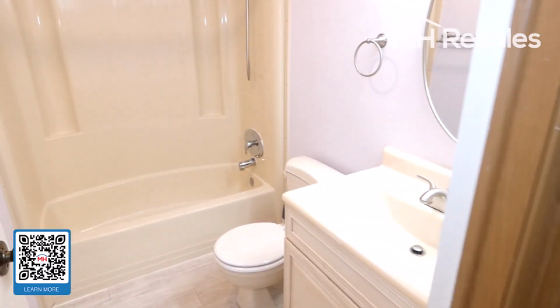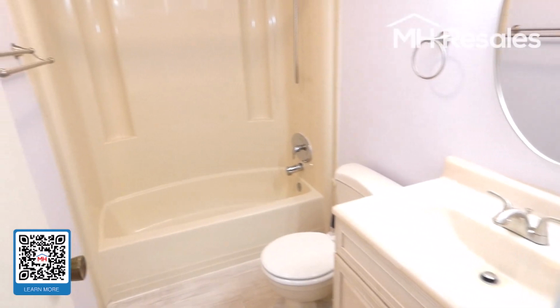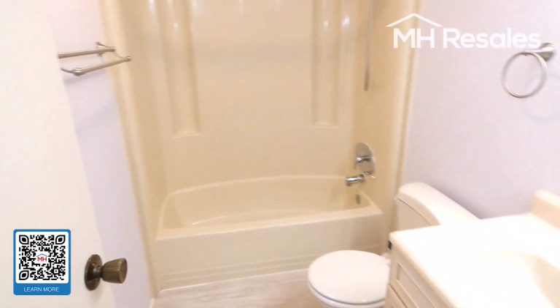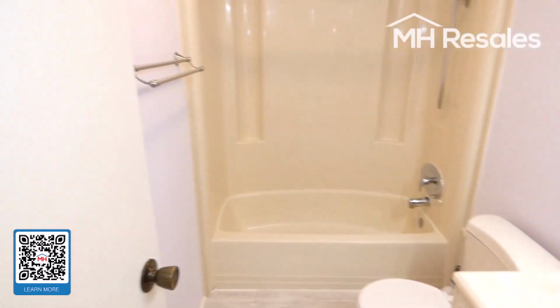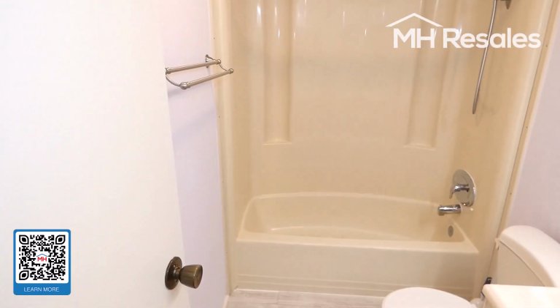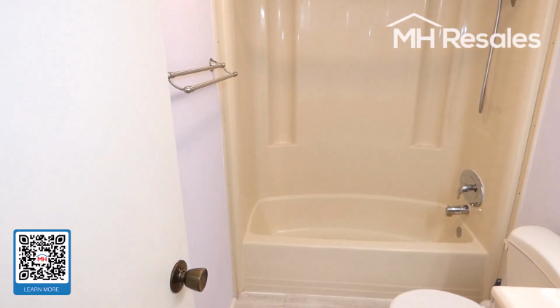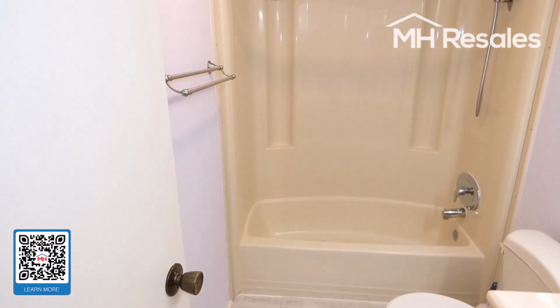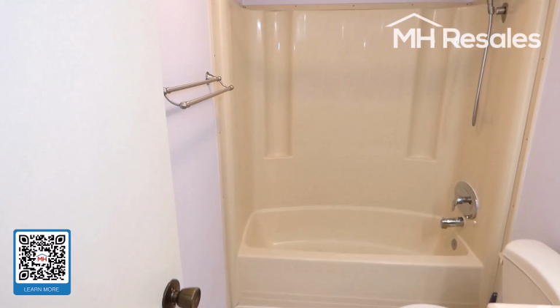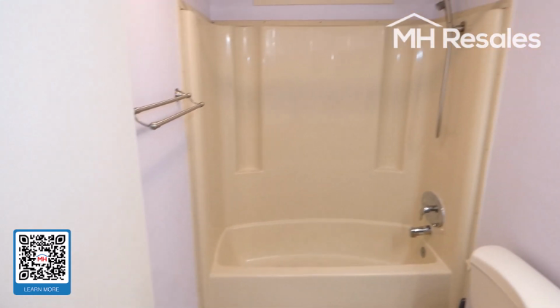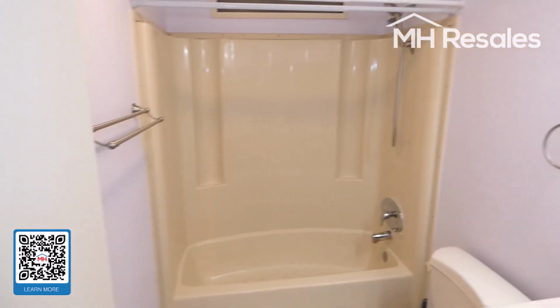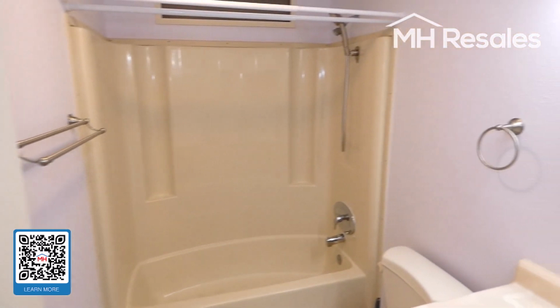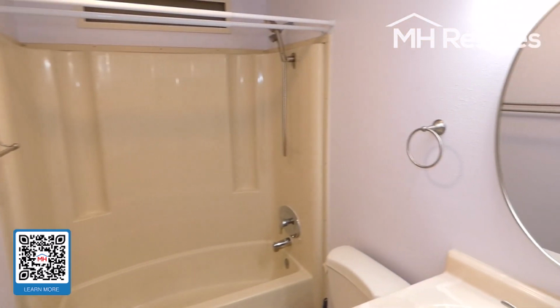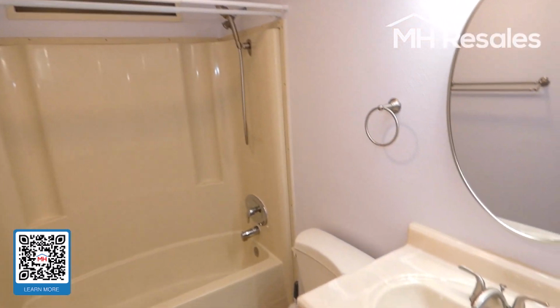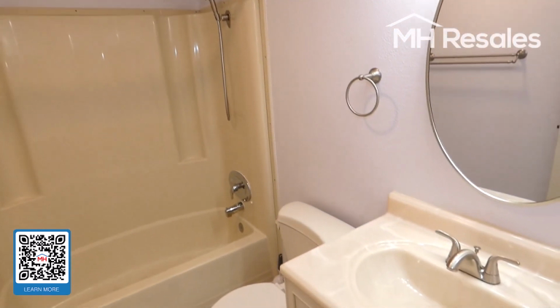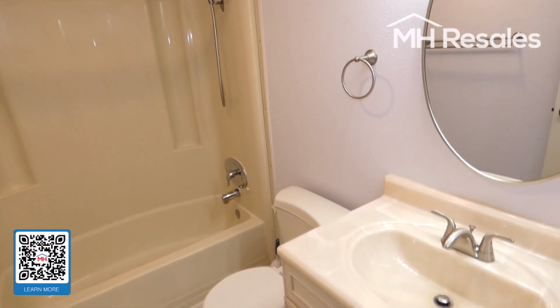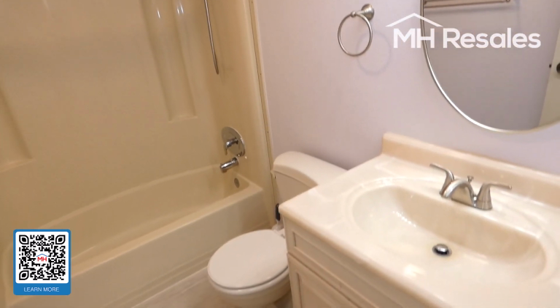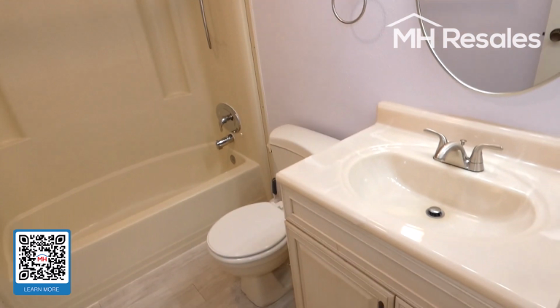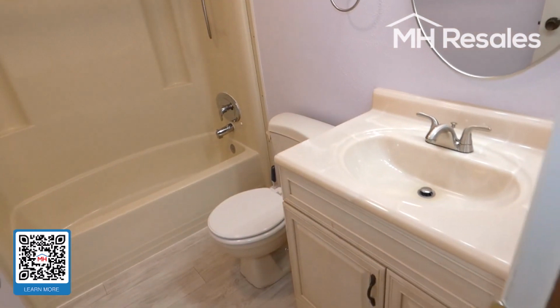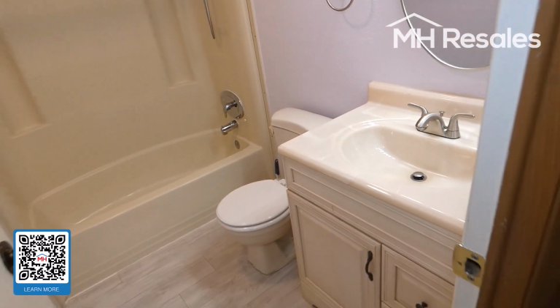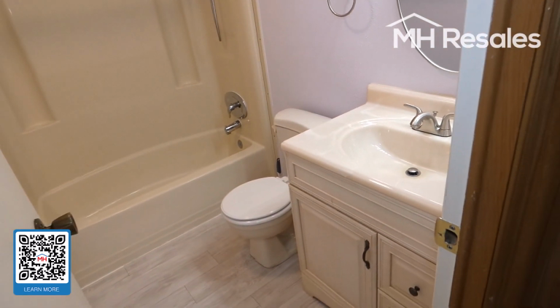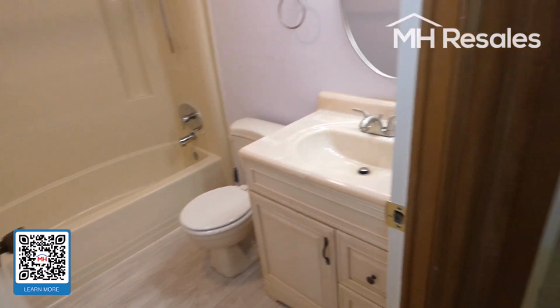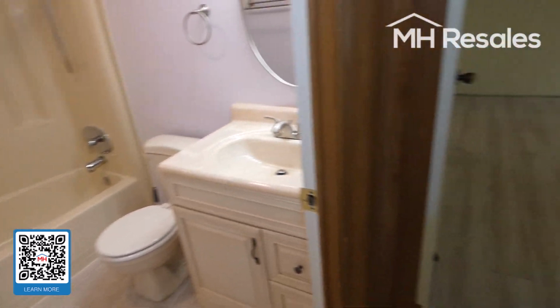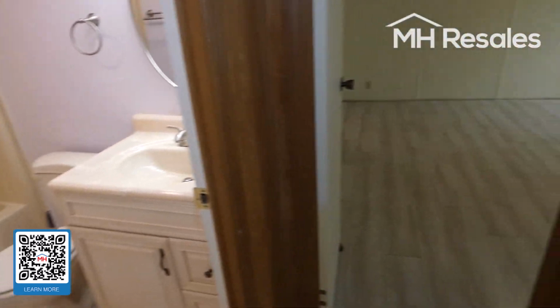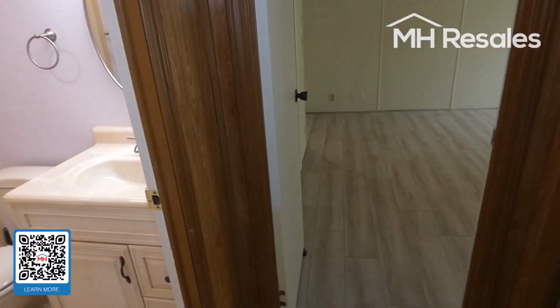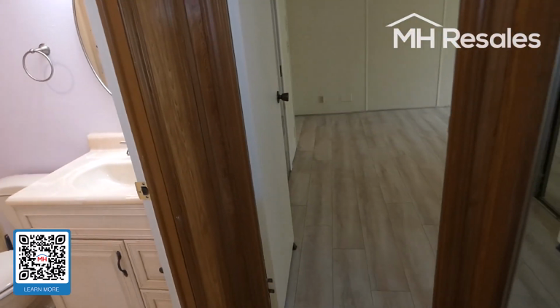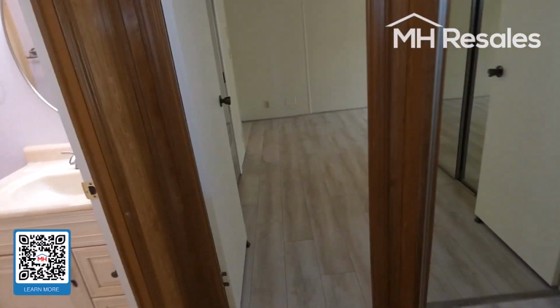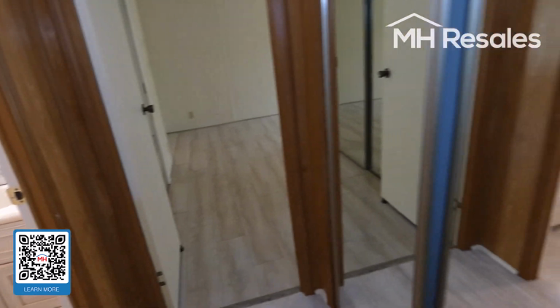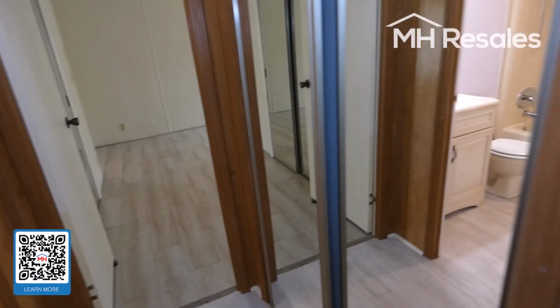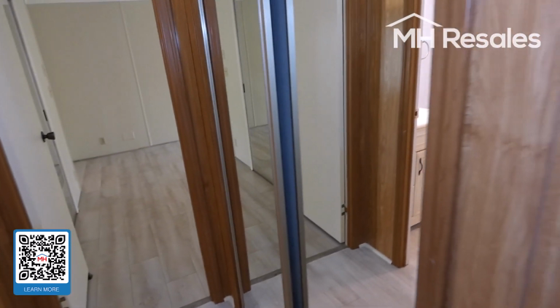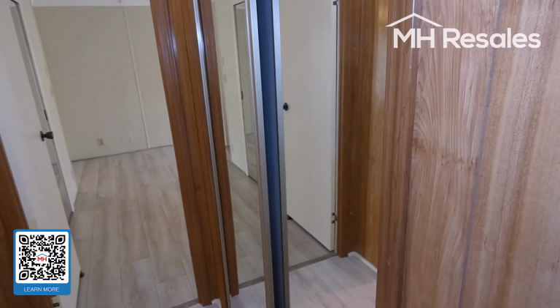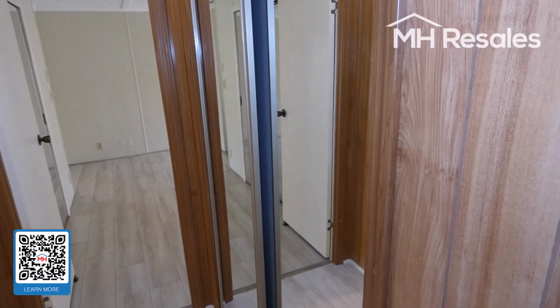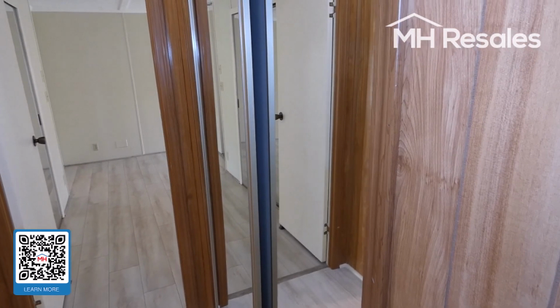Nice full tub and shower — hall bath — with a vanity for storage. Nice closet area here.